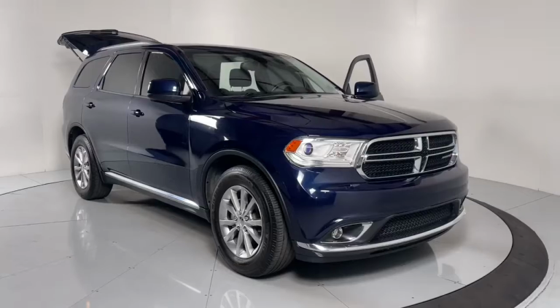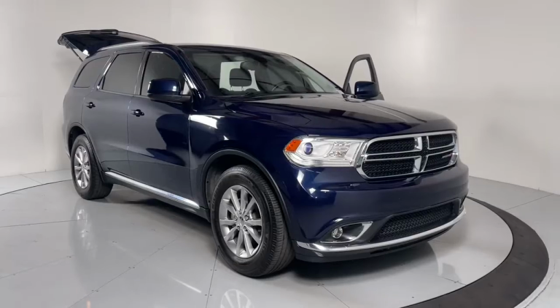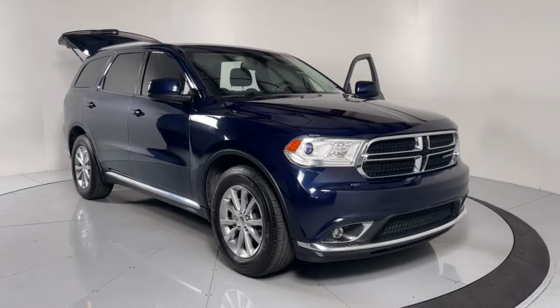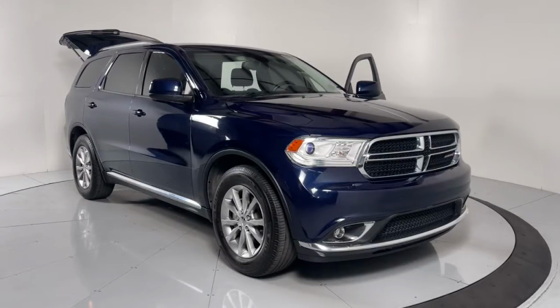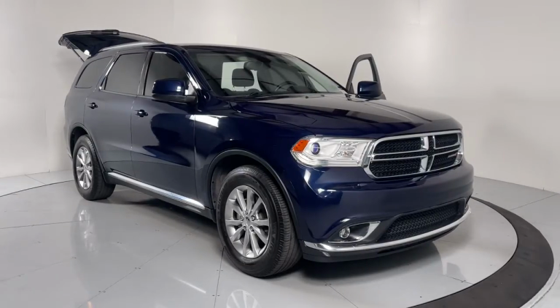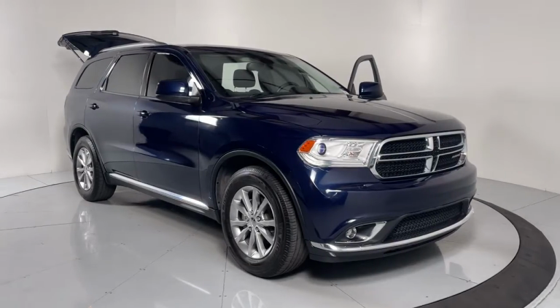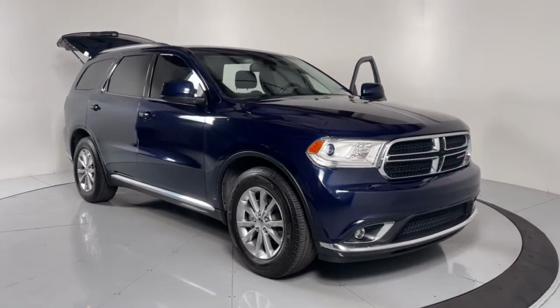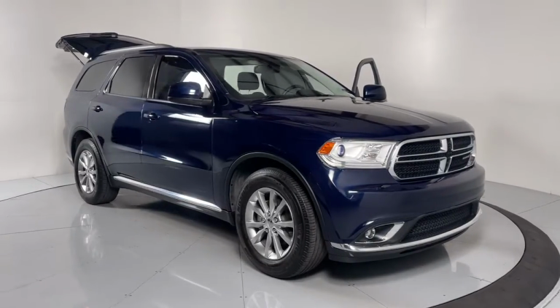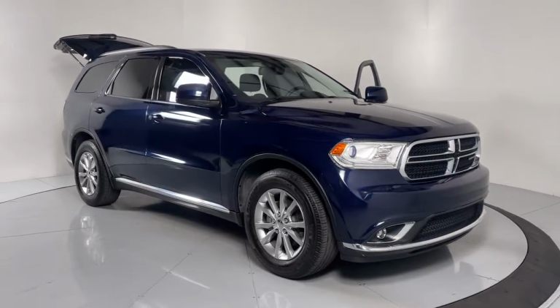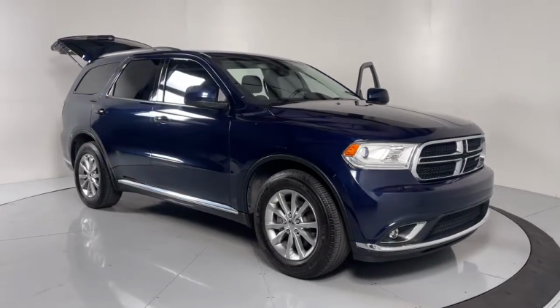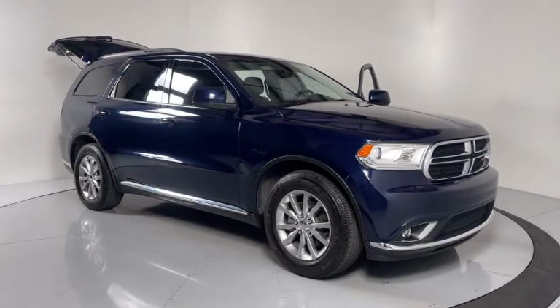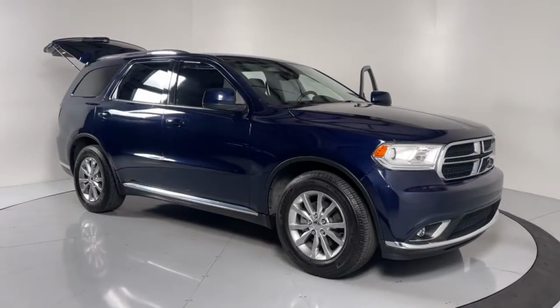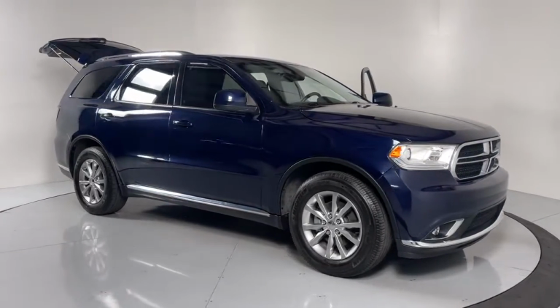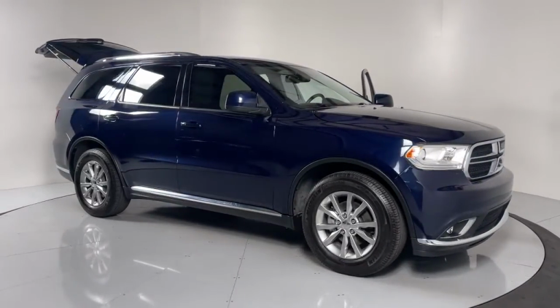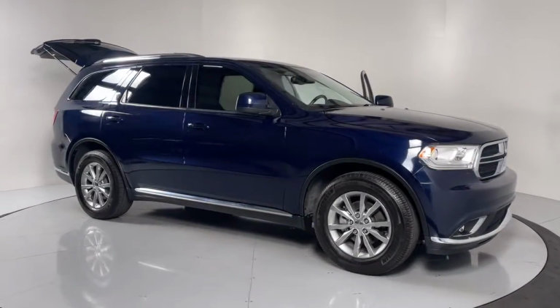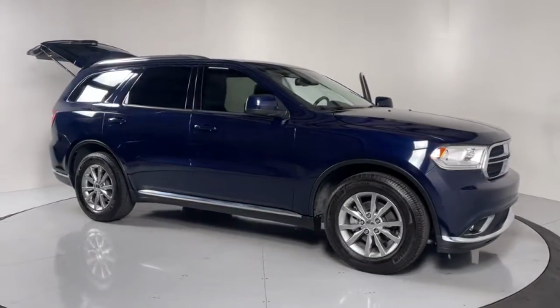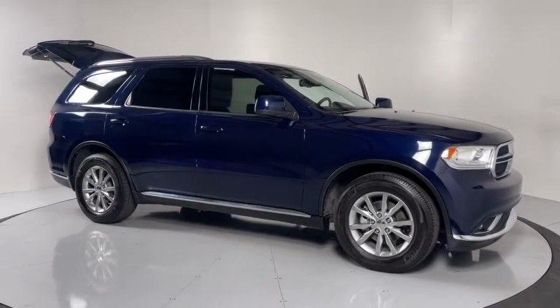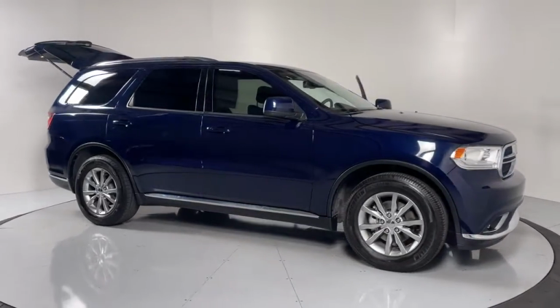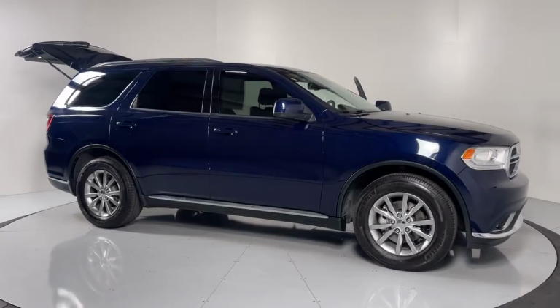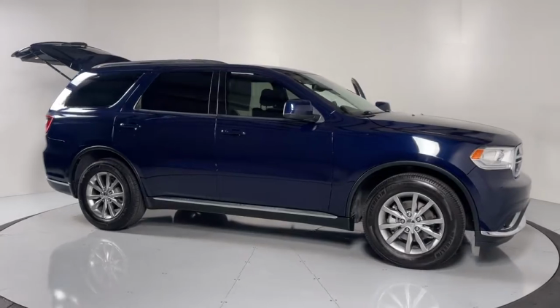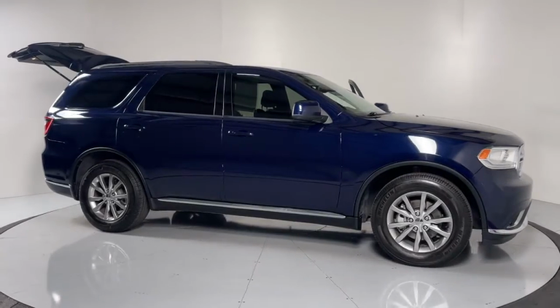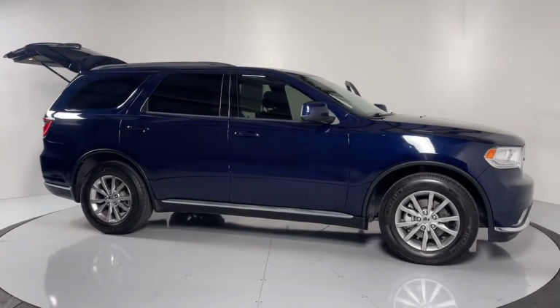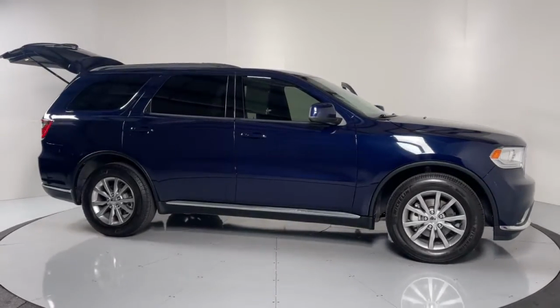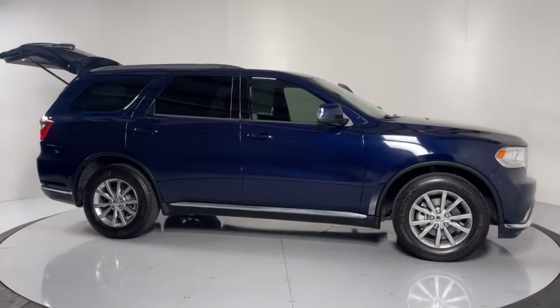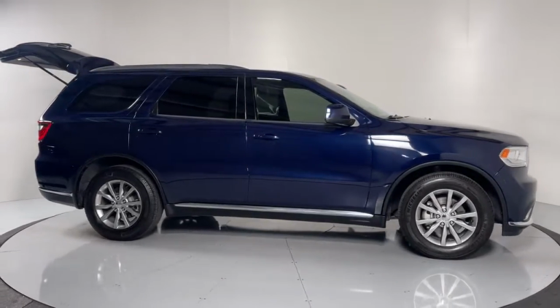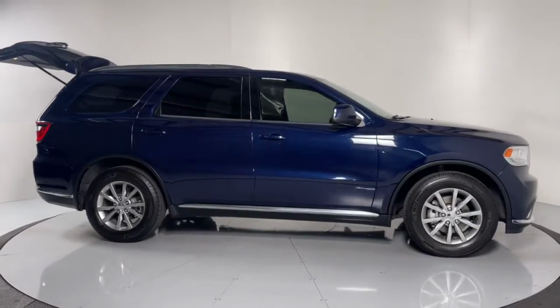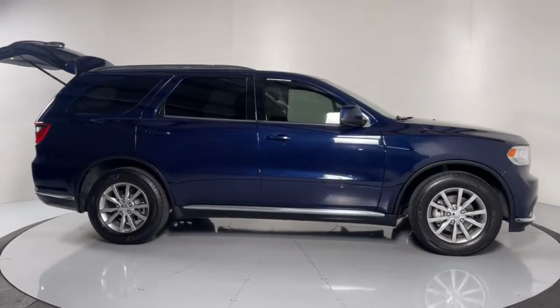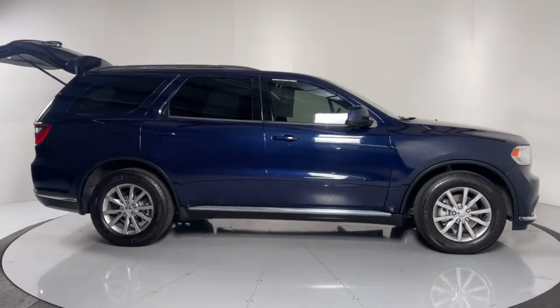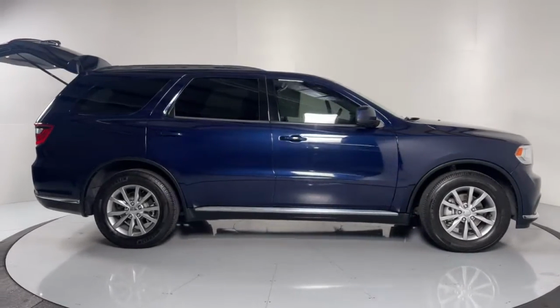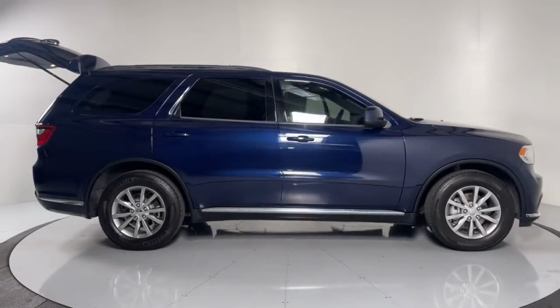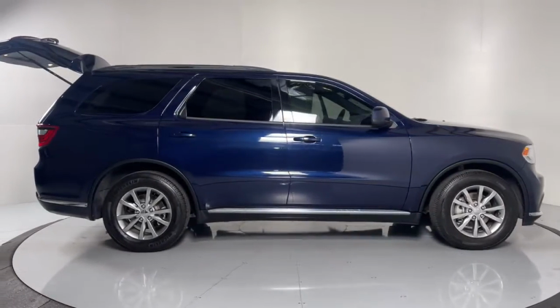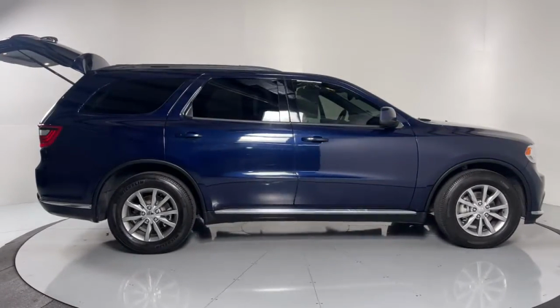You just found the 2016 Dodge Durango. With less than 80,000 miles on the odometer, this vehicle stands out from the rest.